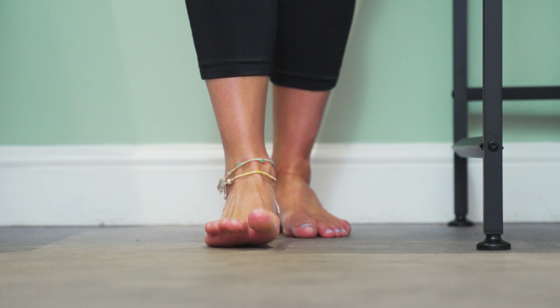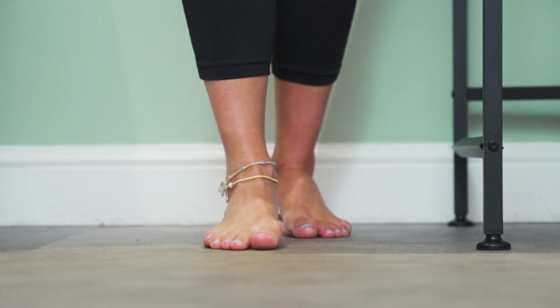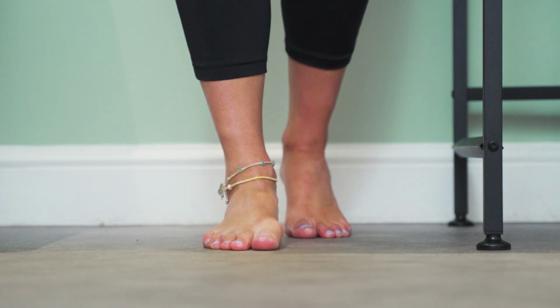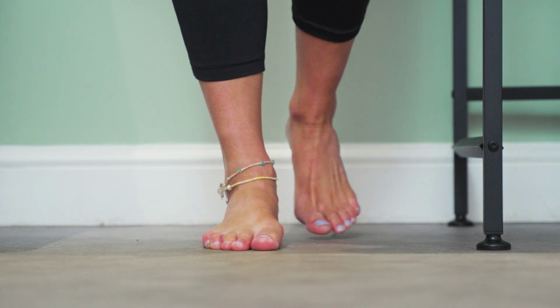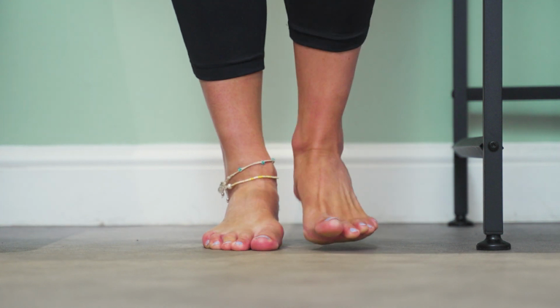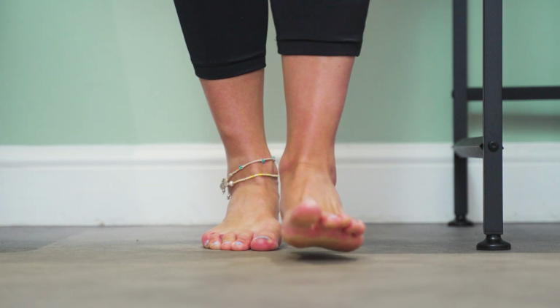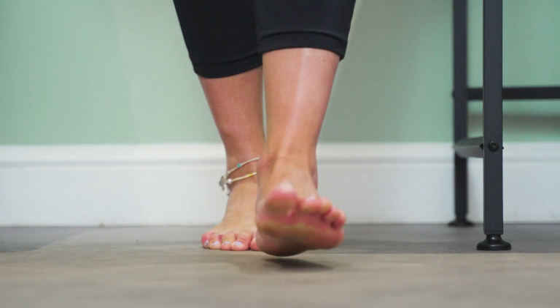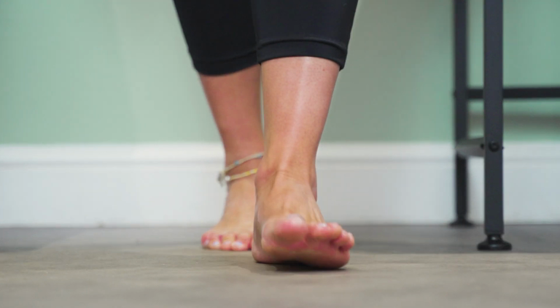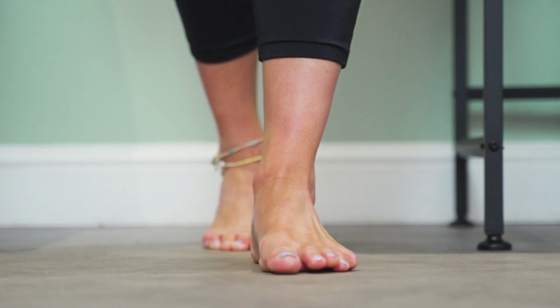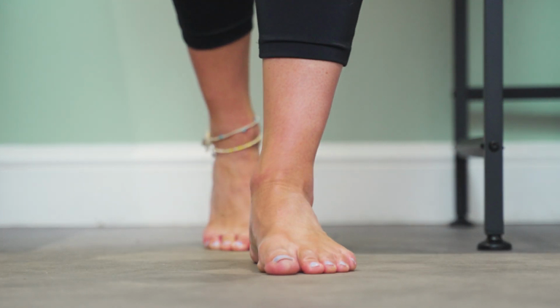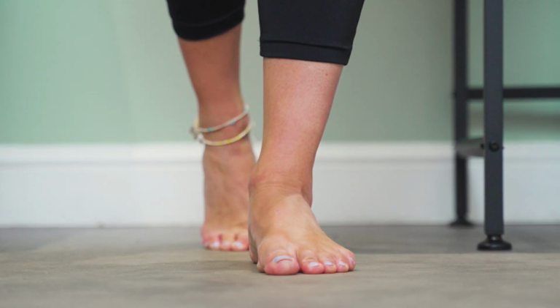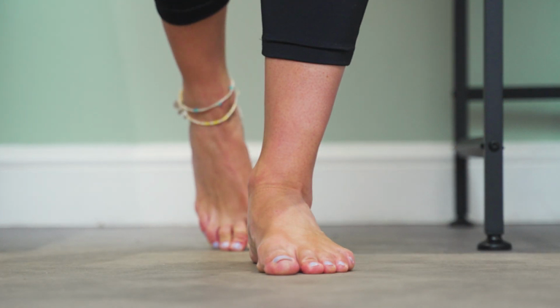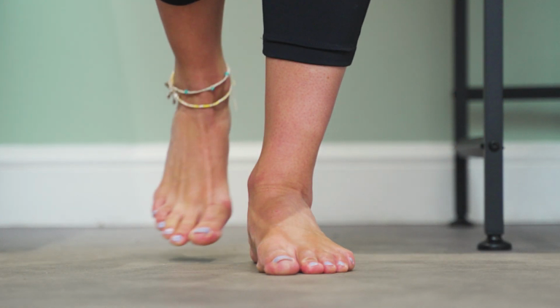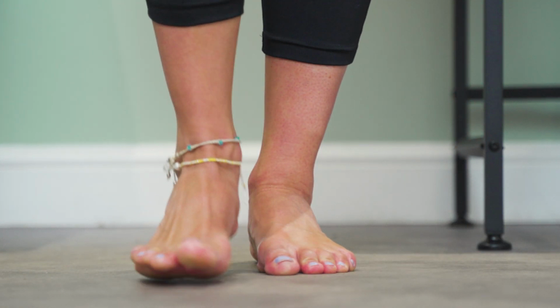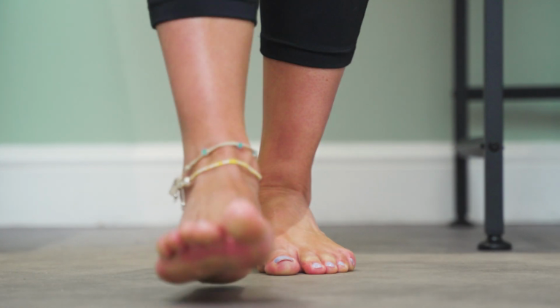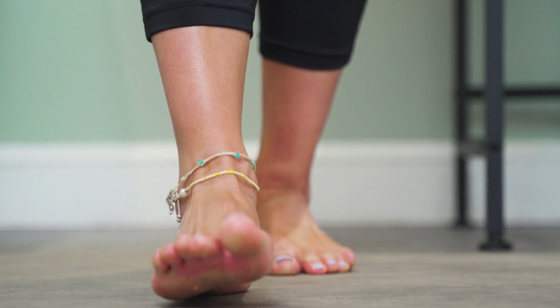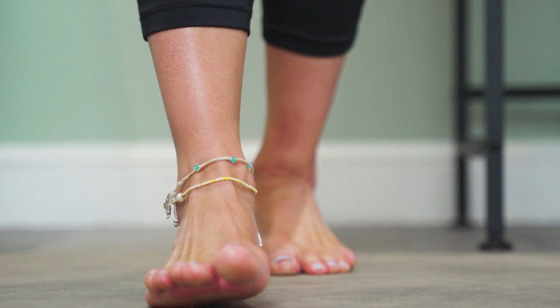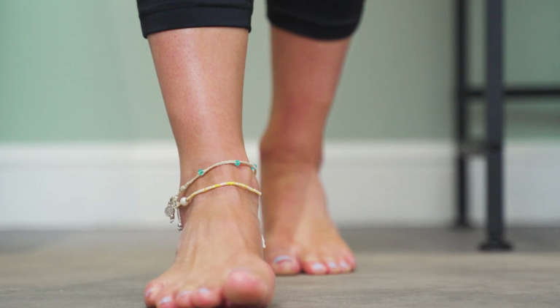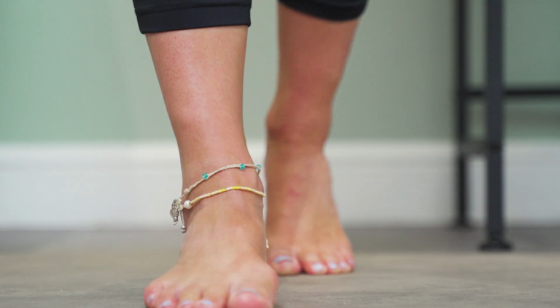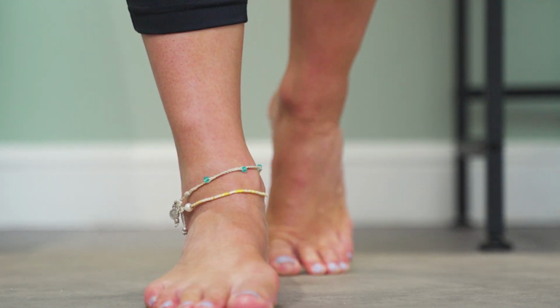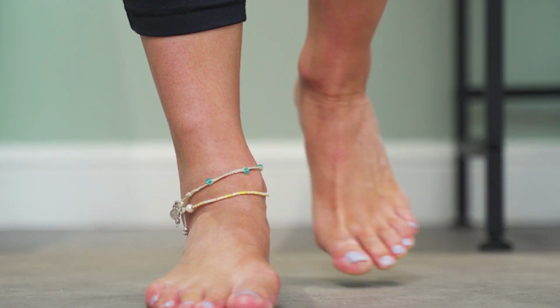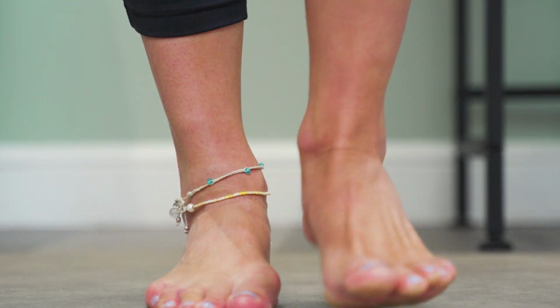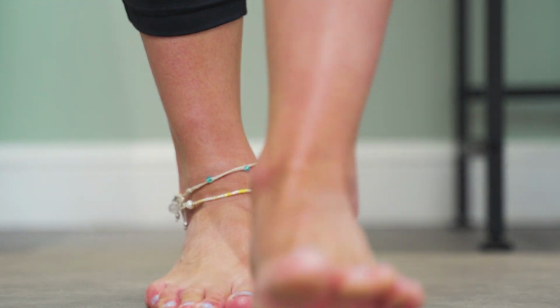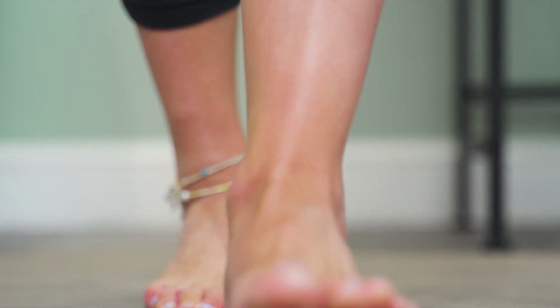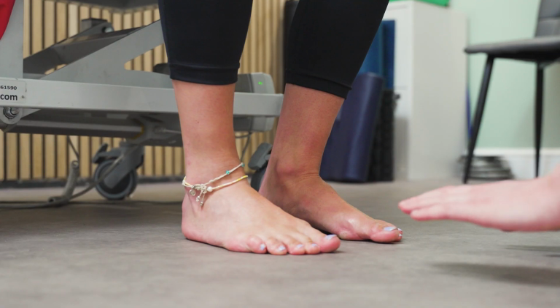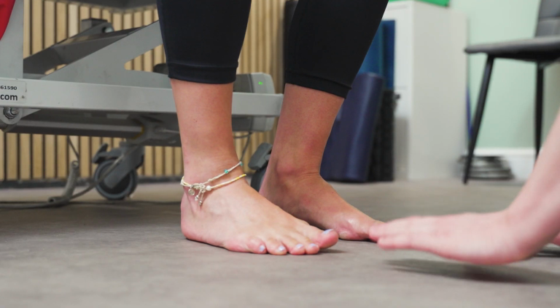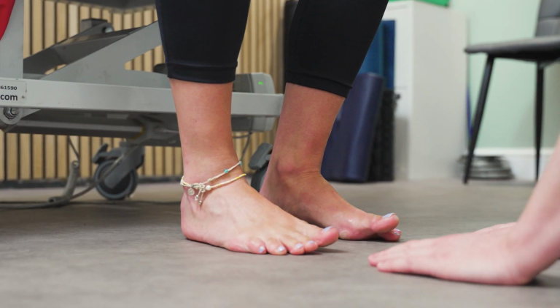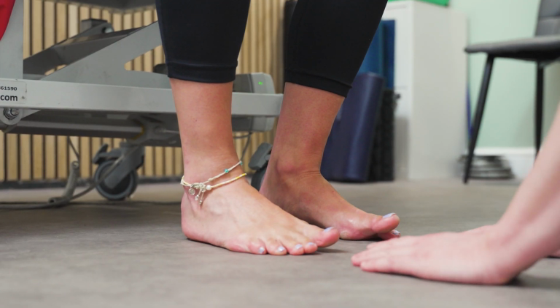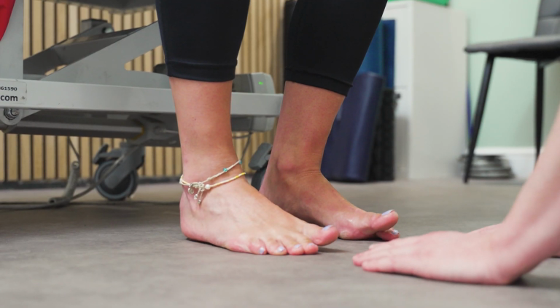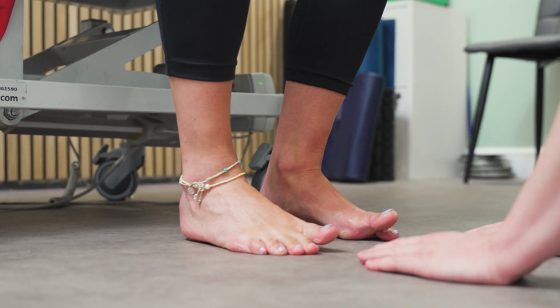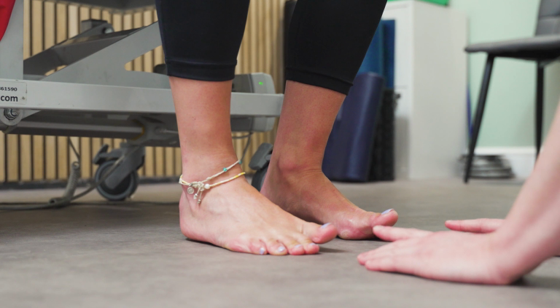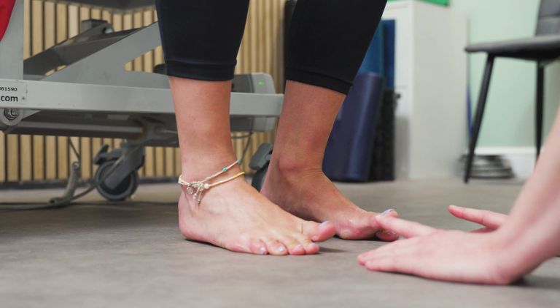A big toe extension may seem like a small movement, but it is crucial in stability, balance, and propelling us forward during walking and running mechanics, as it is the last thing to touch the ground when we push off.